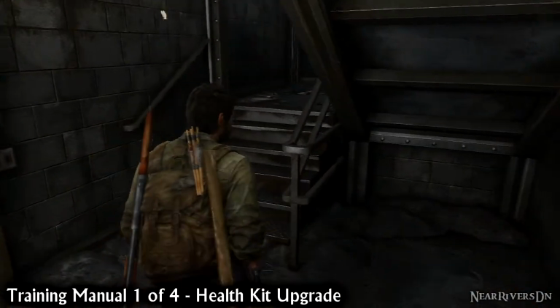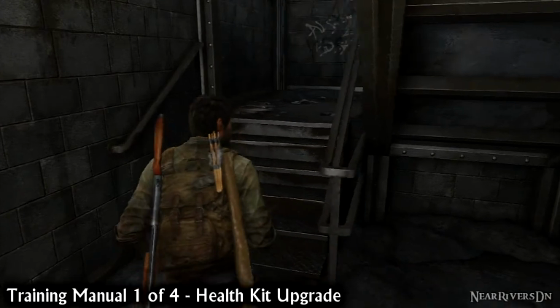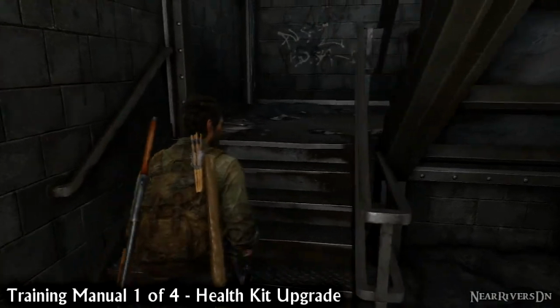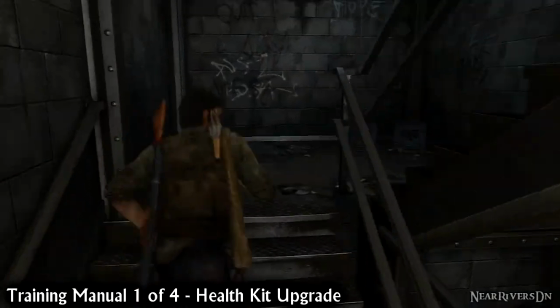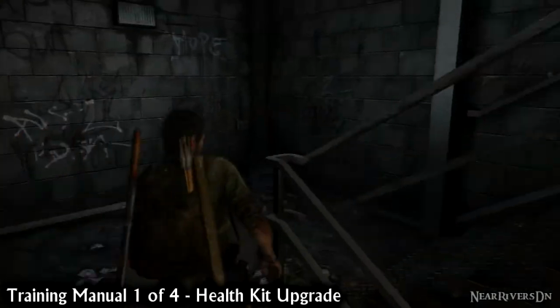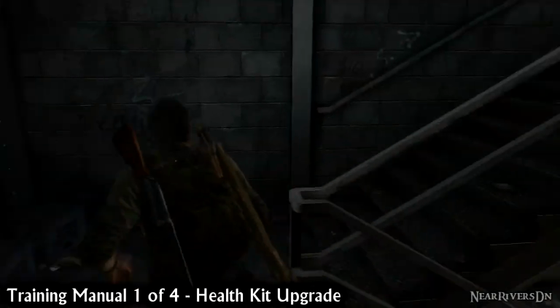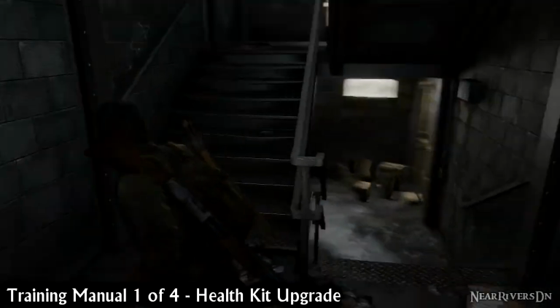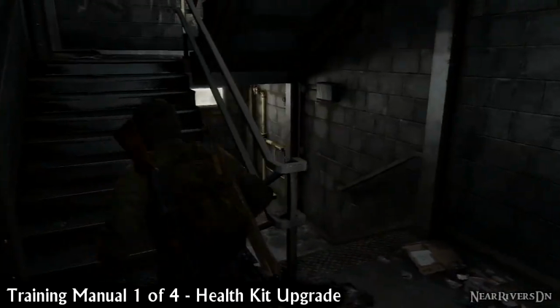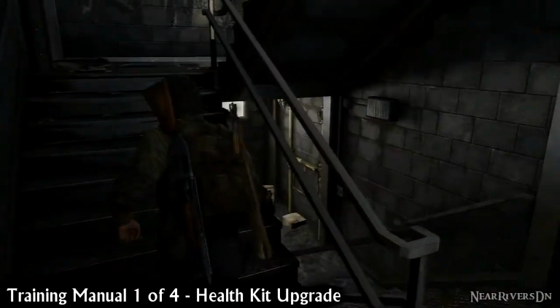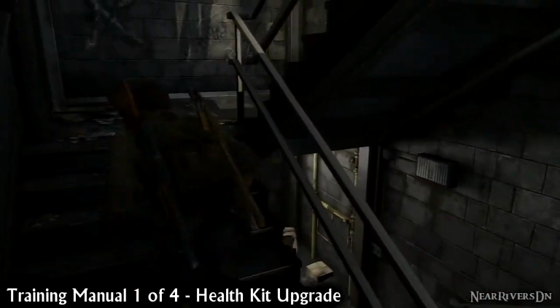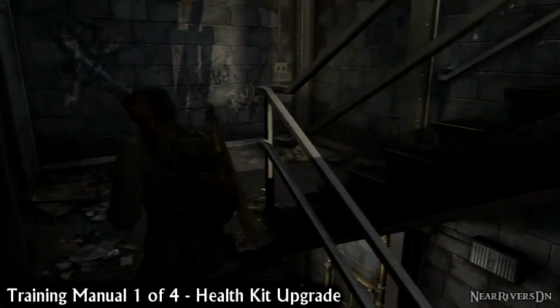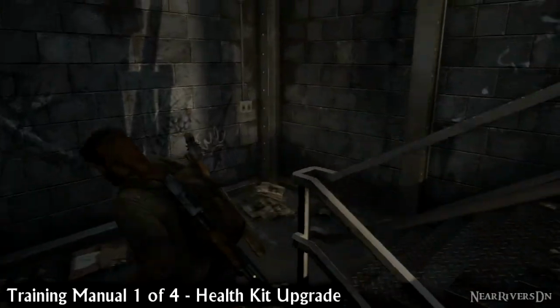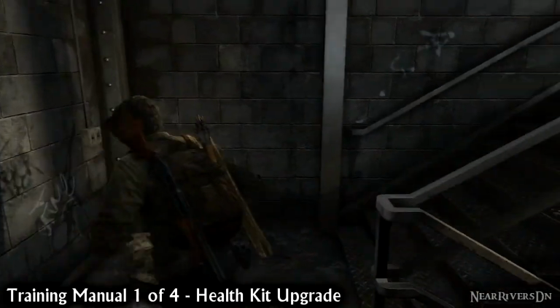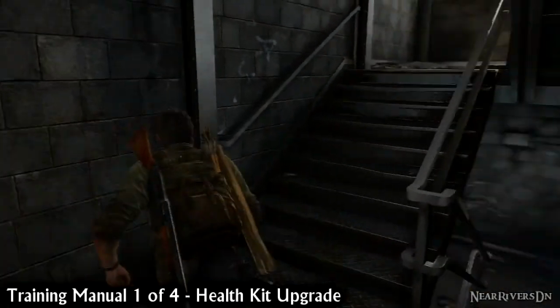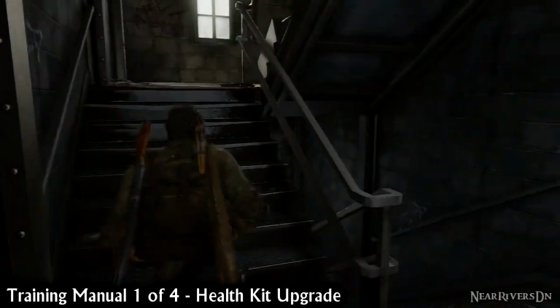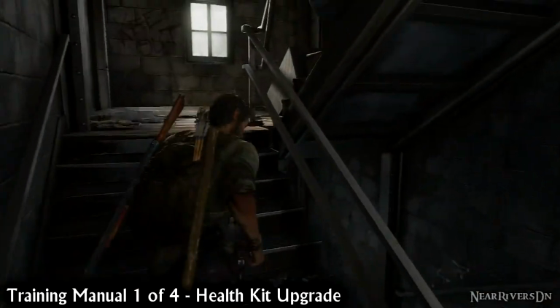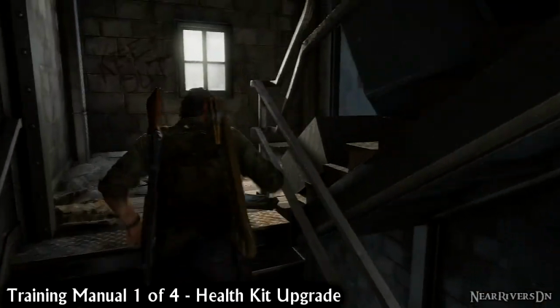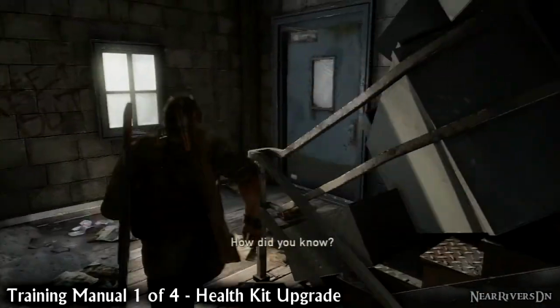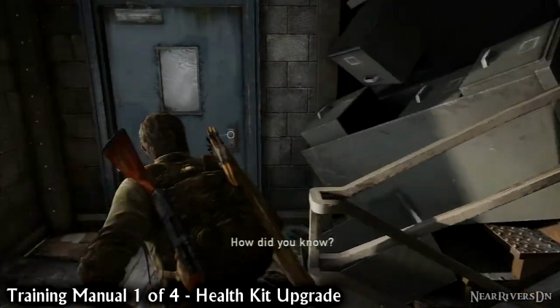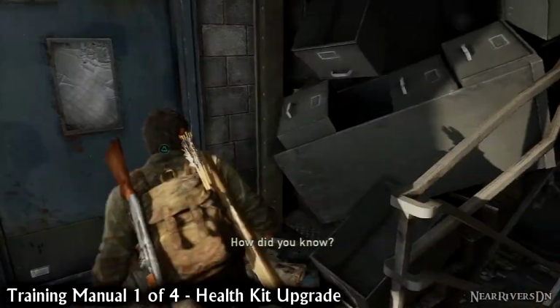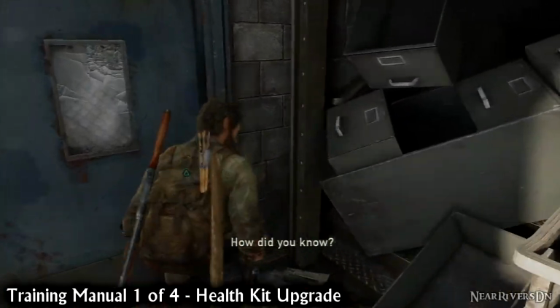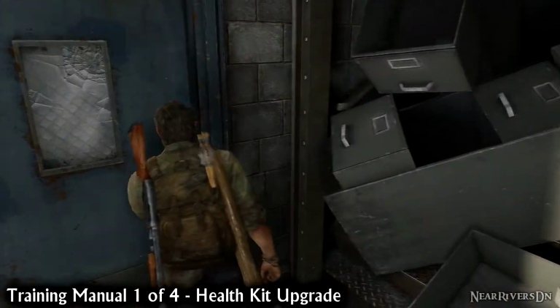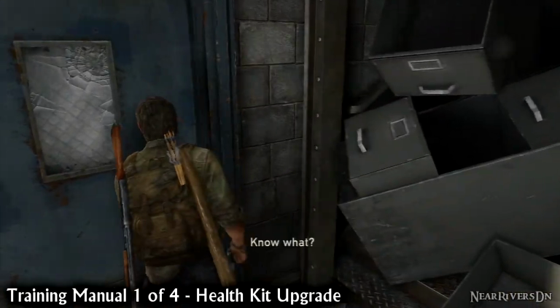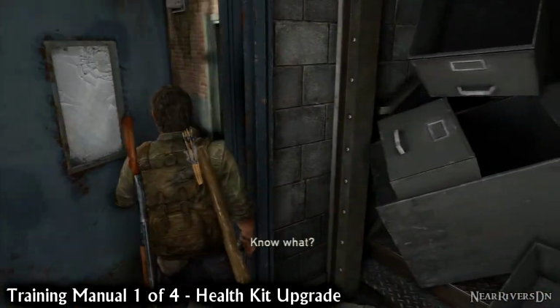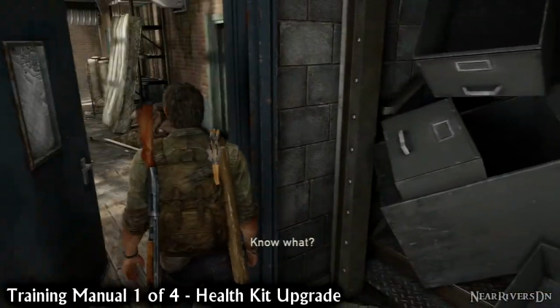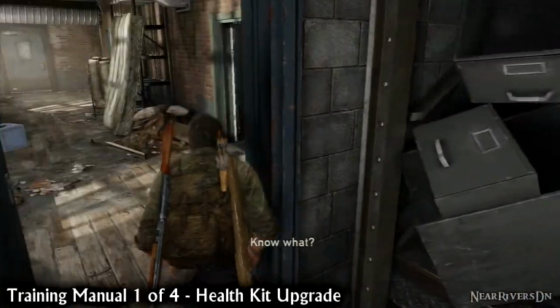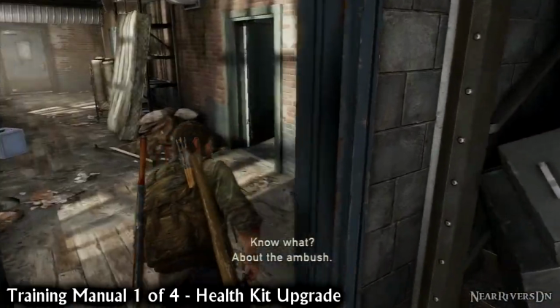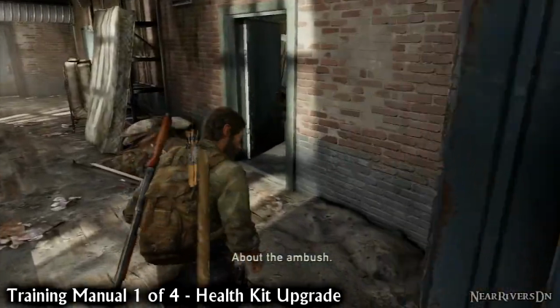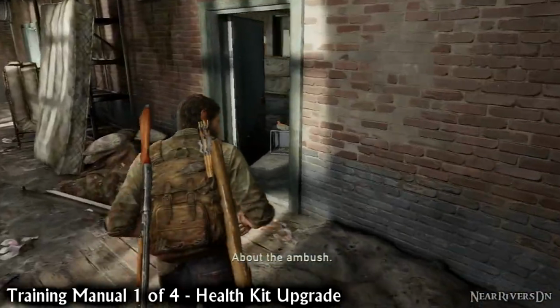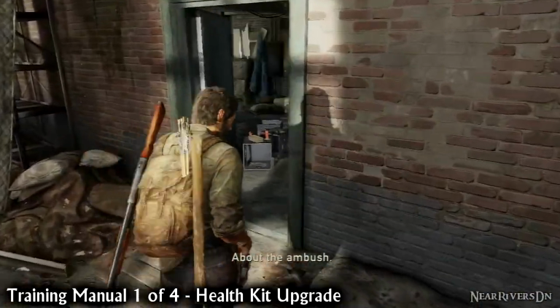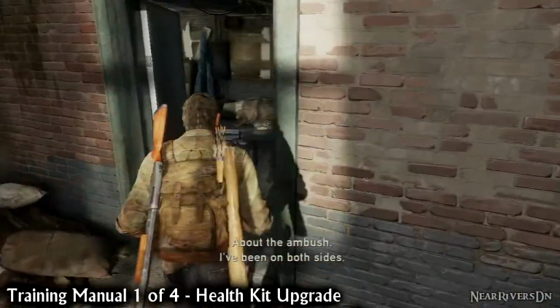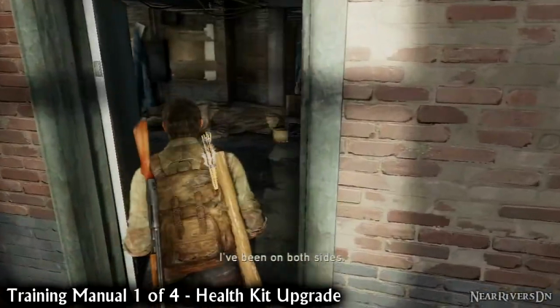The next two treasures are fairly close by, so climb the flight of stairs and look in the Hunters' bedroom. On a shelf next to a dirty old mattress is the Health Kit Upgrade.